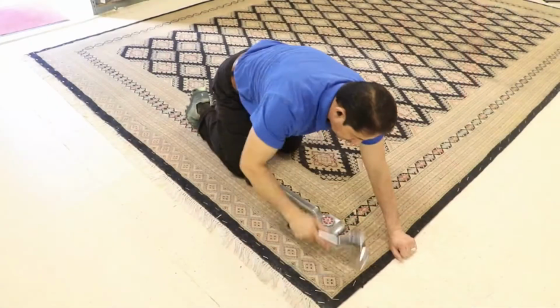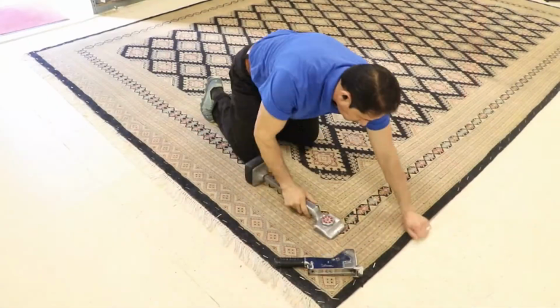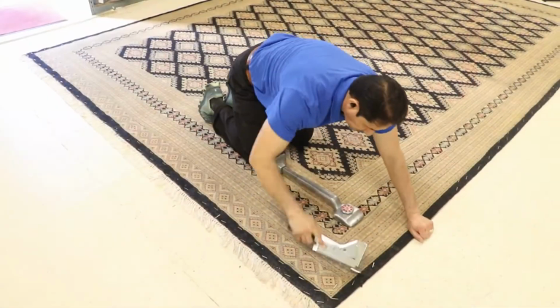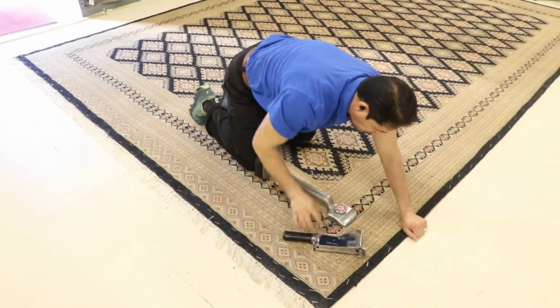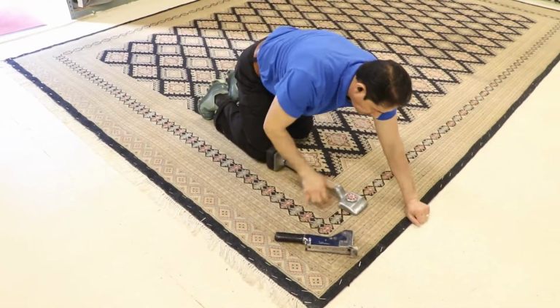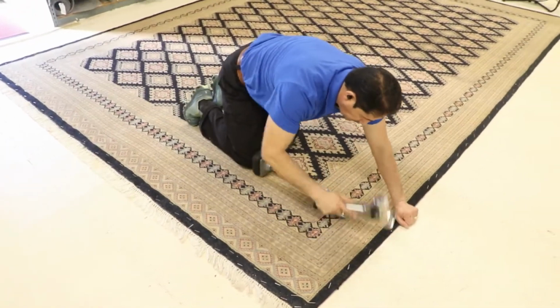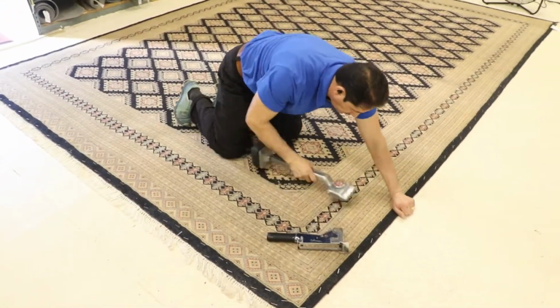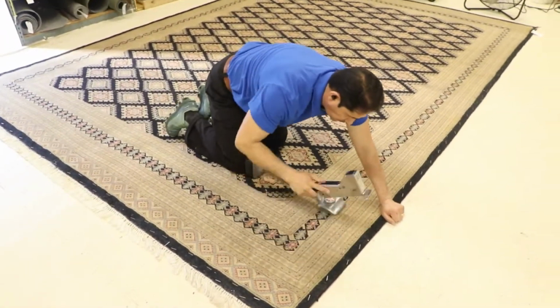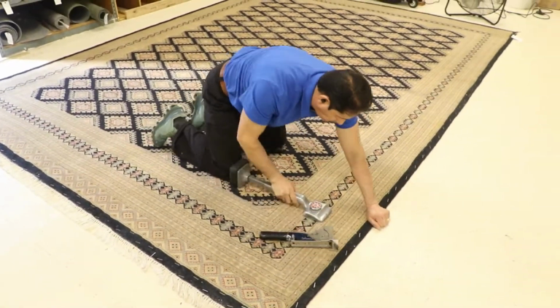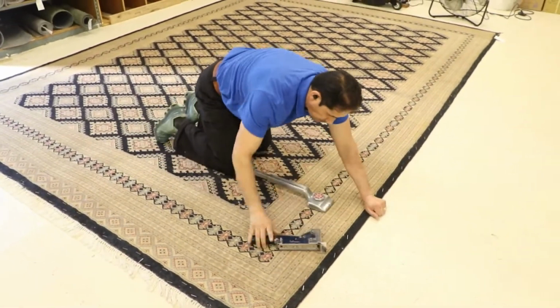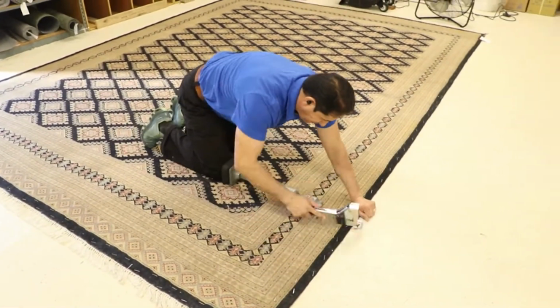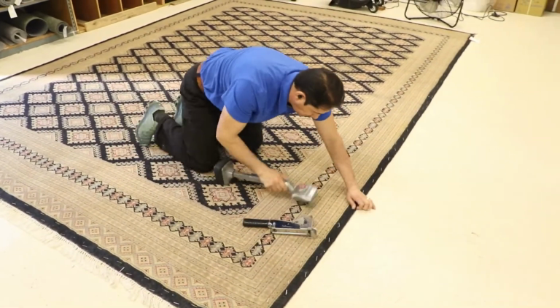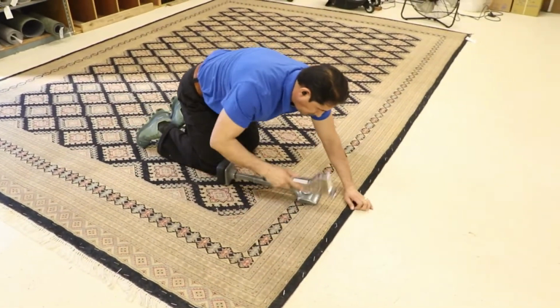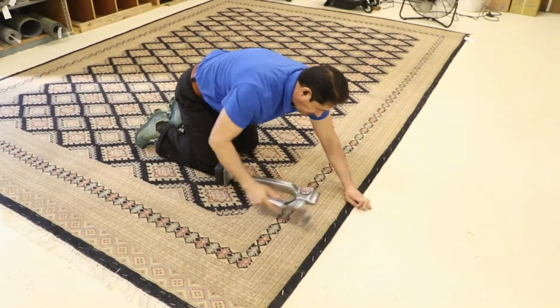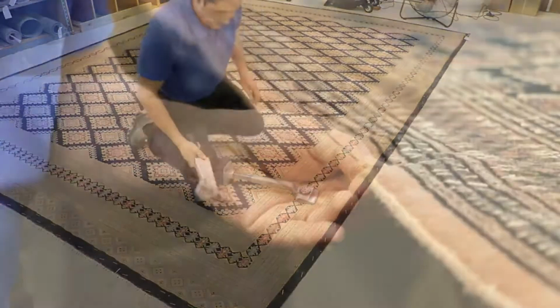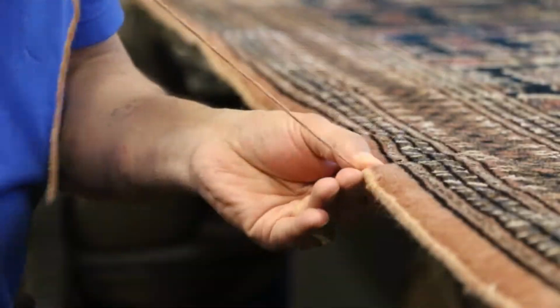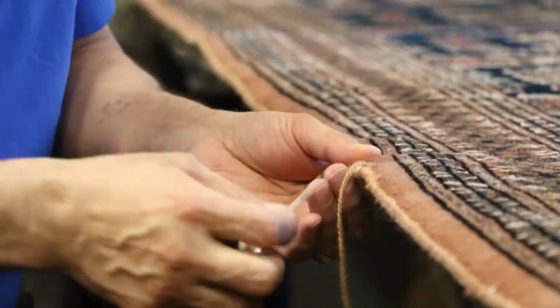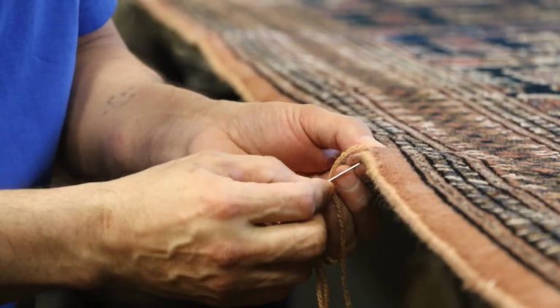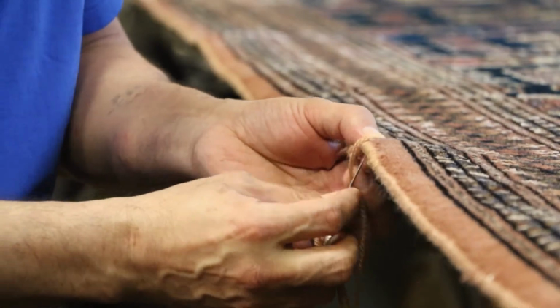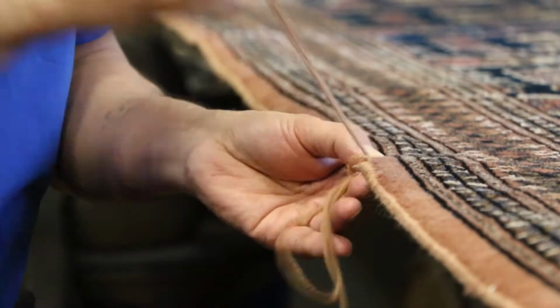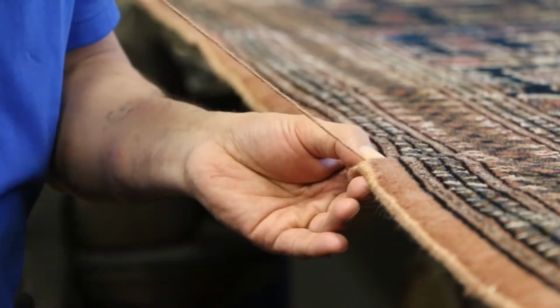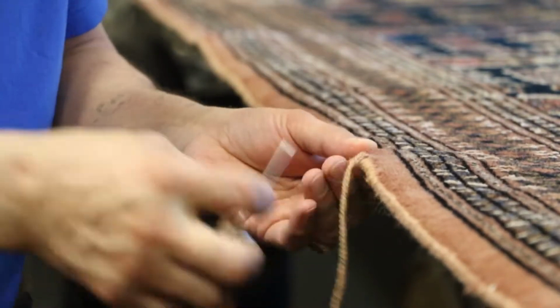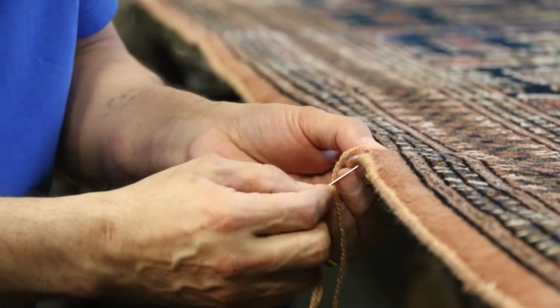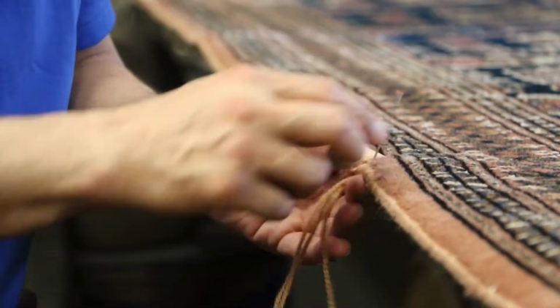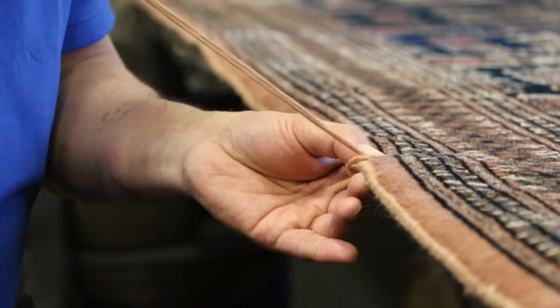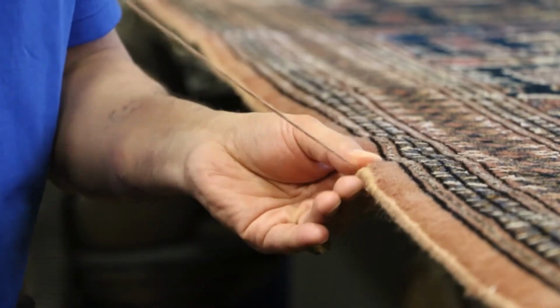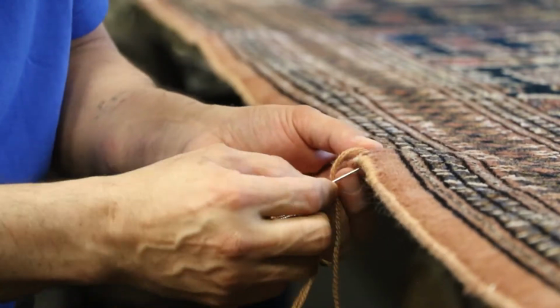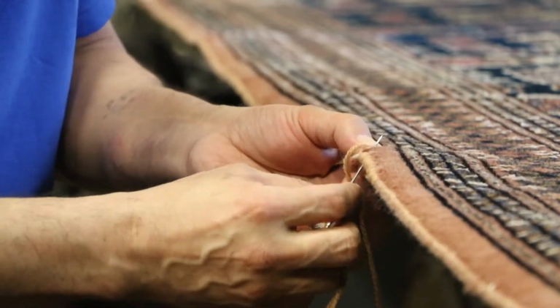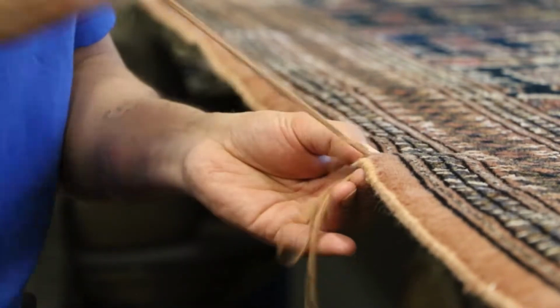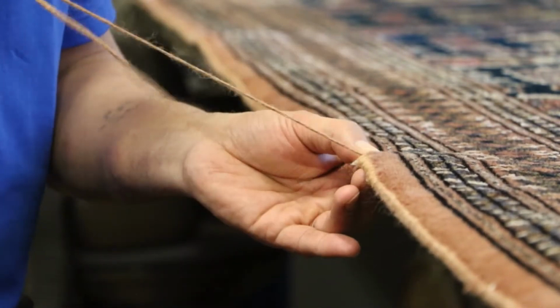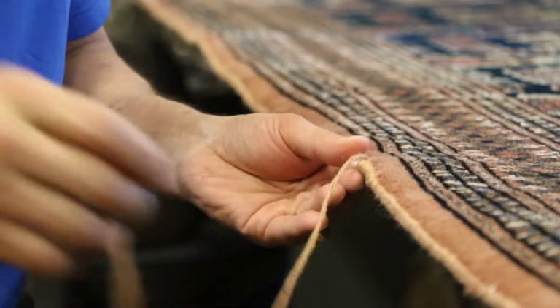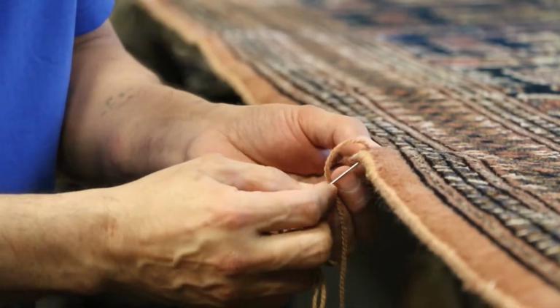Then we specially groom the pile before returning your rug to be placed back on your floor. Our hand repairing department is one of our specialties and will keep the value of the investment strong over the years to come.